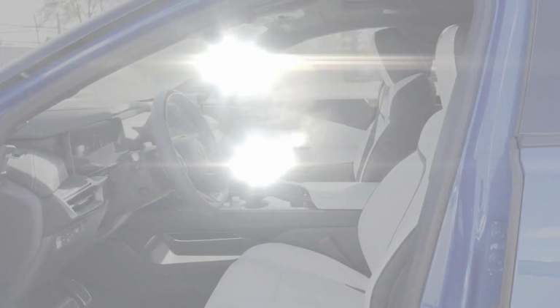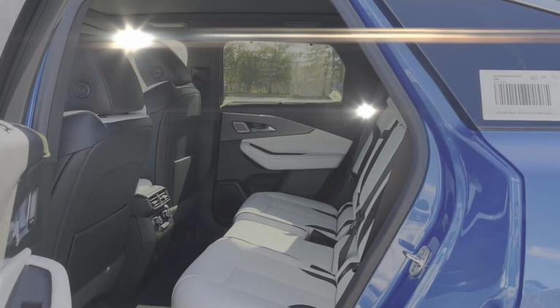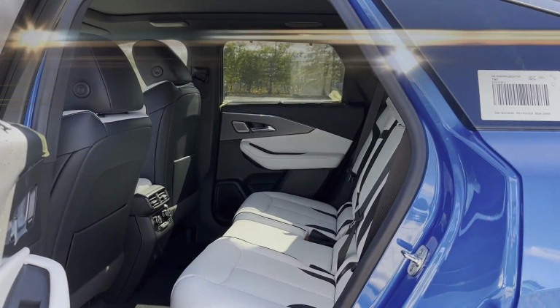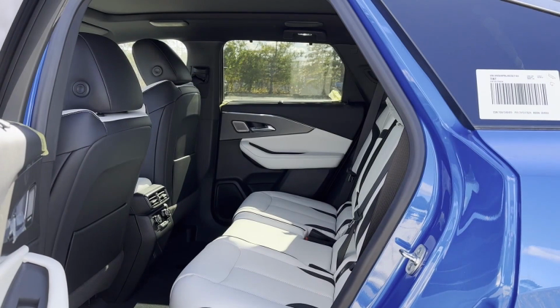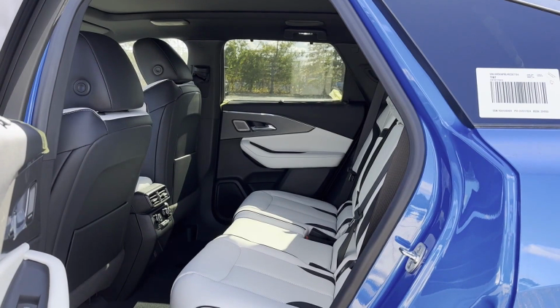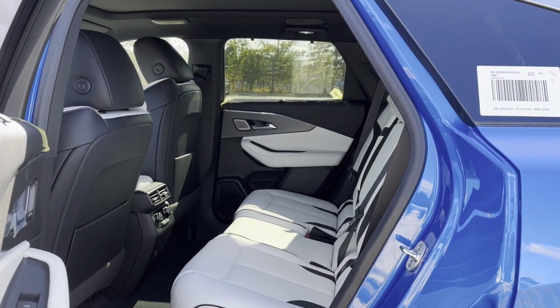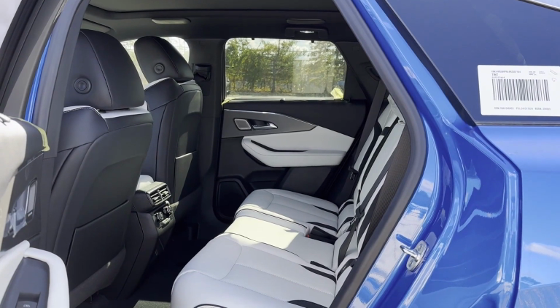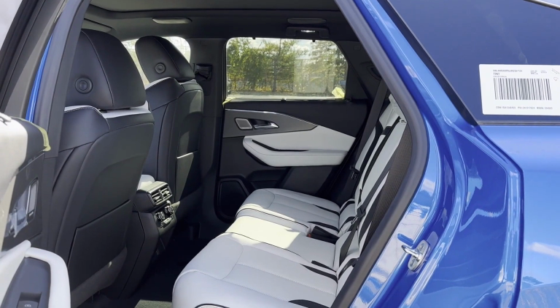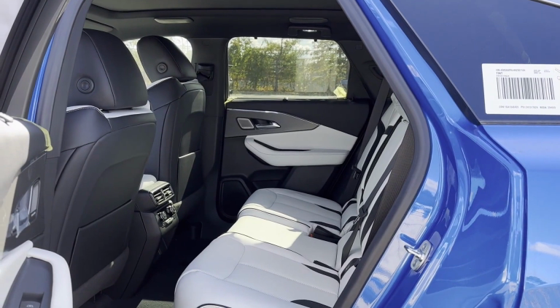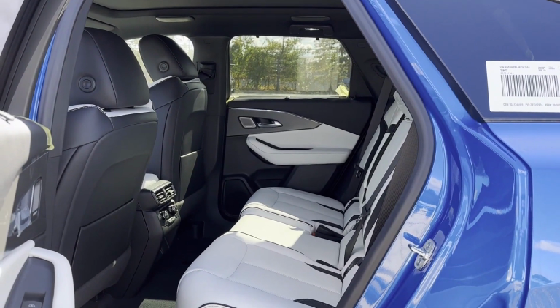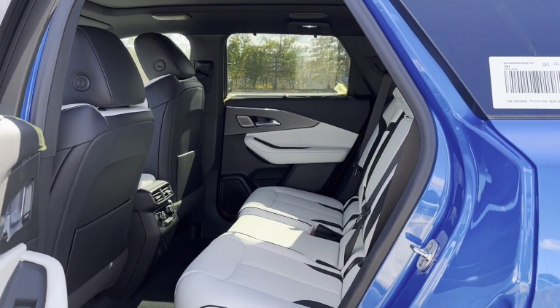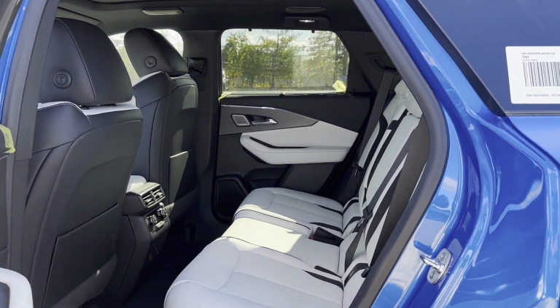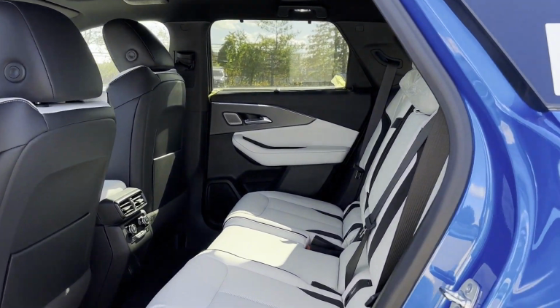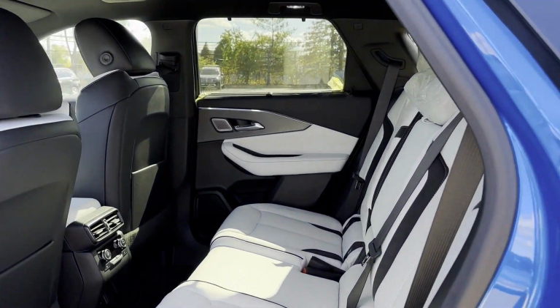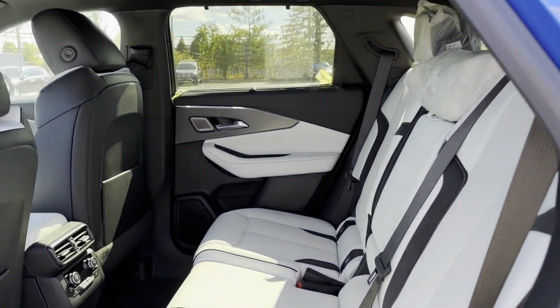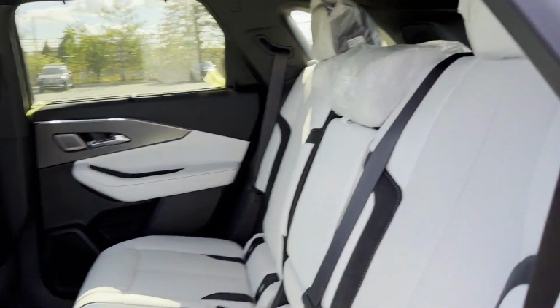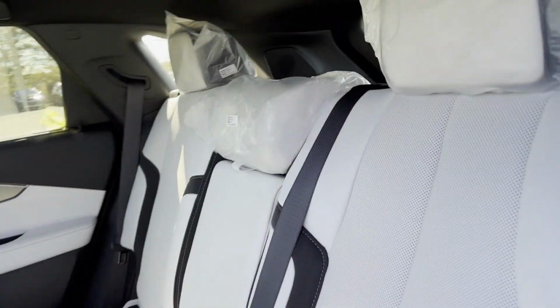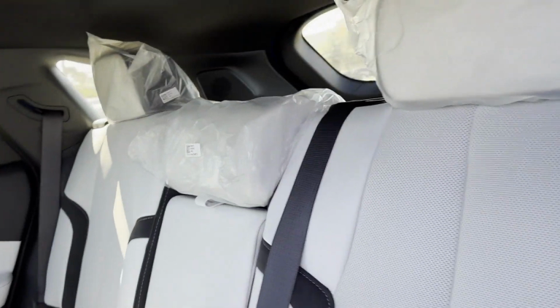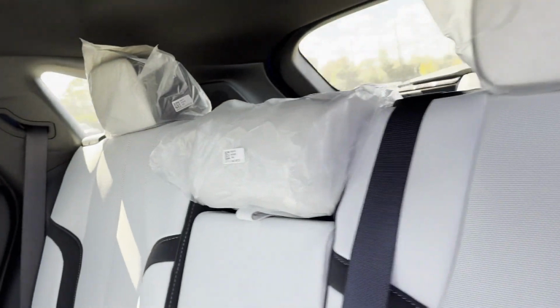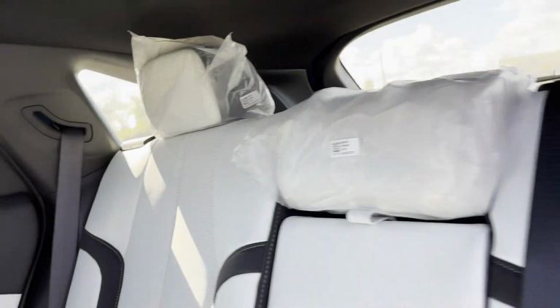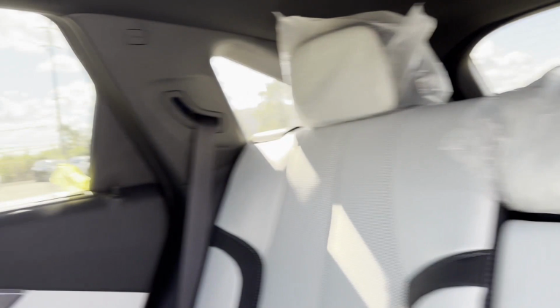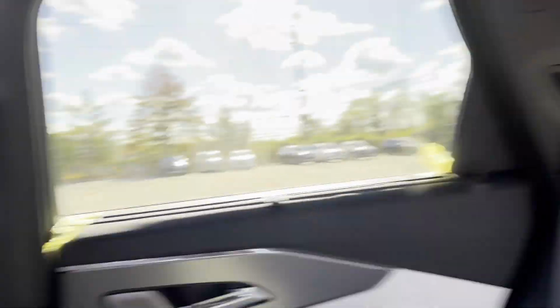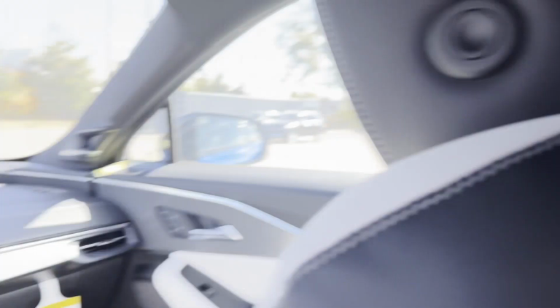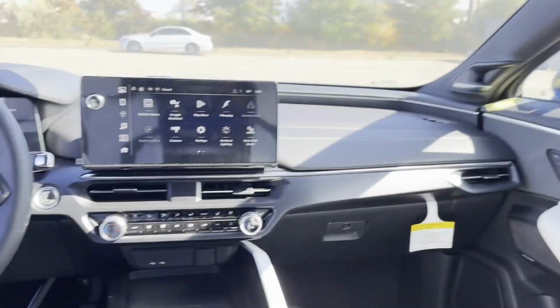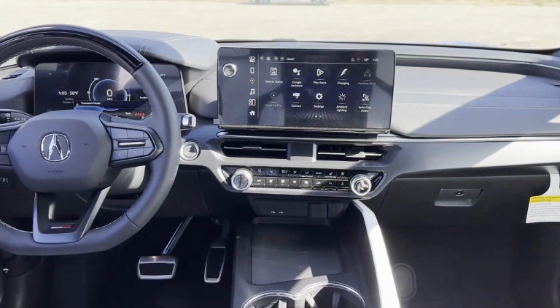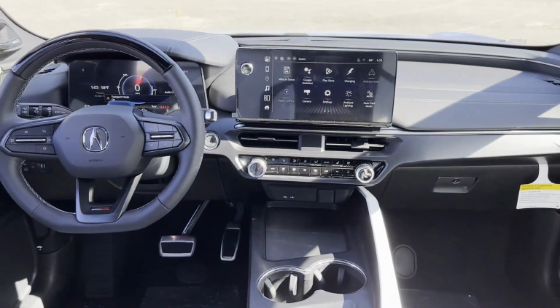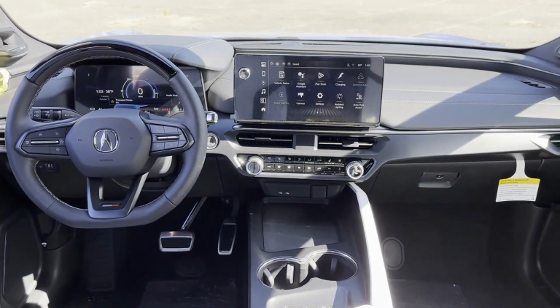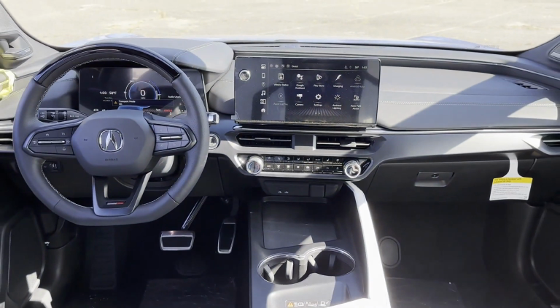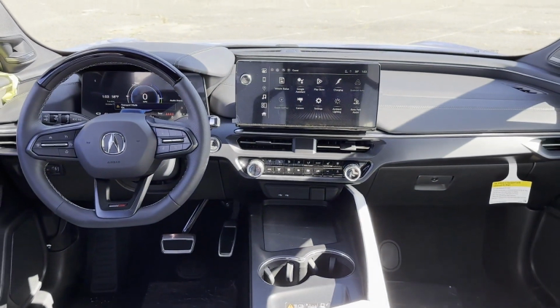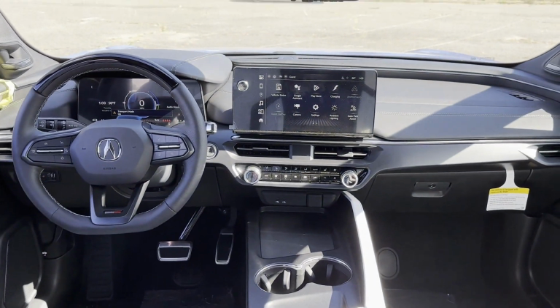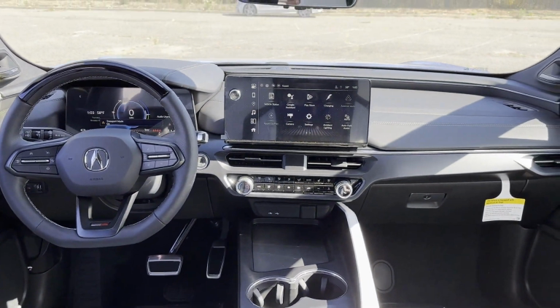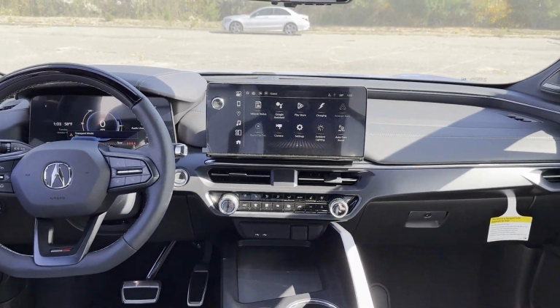Moonroof, backup camera, passenger seat adjustable lumbar support, memory seat, cooled front seats, and heated rear seats.